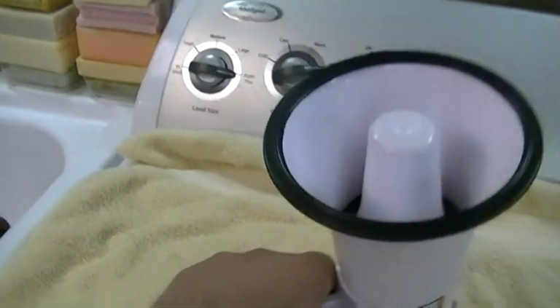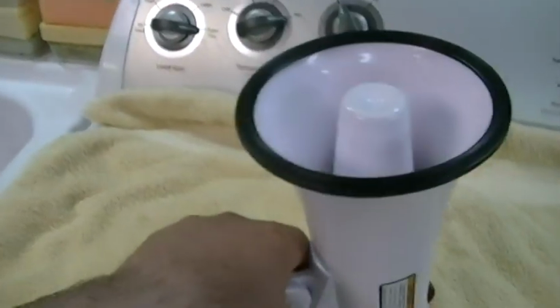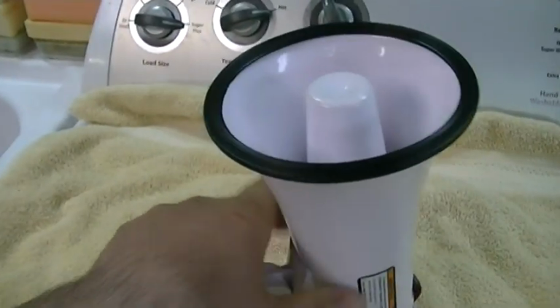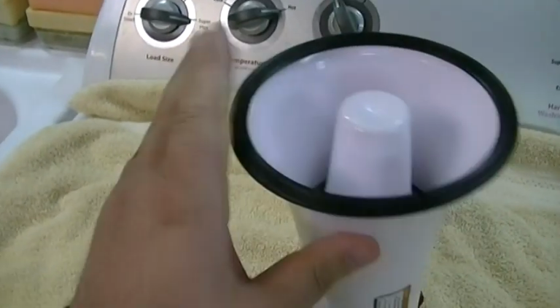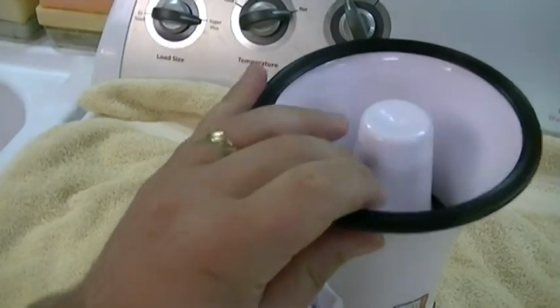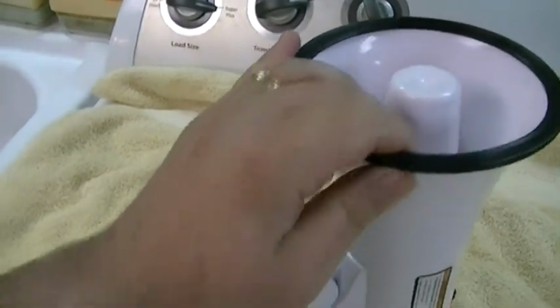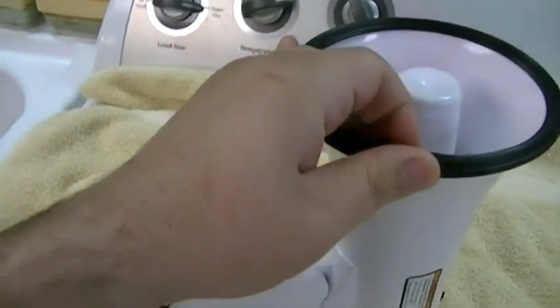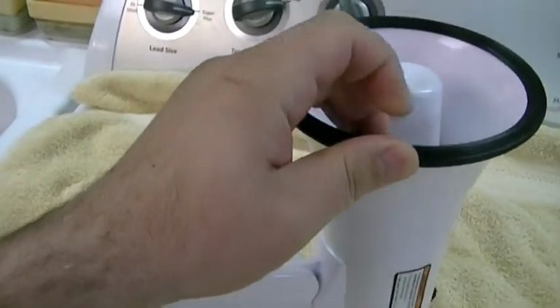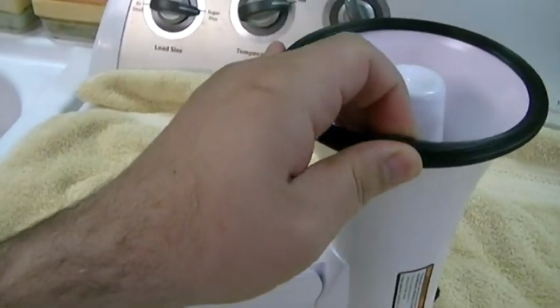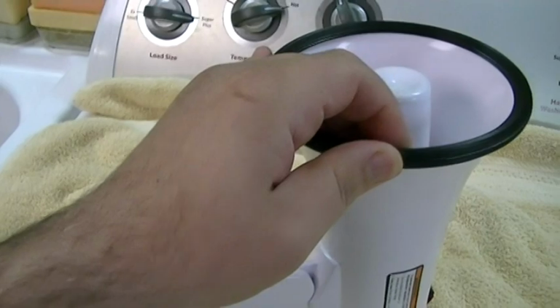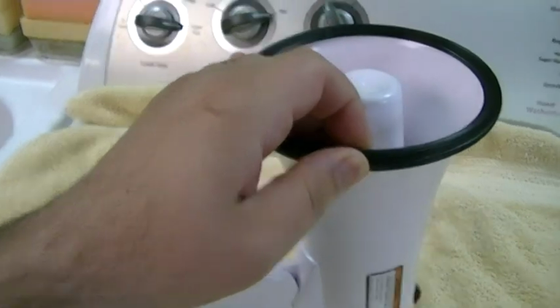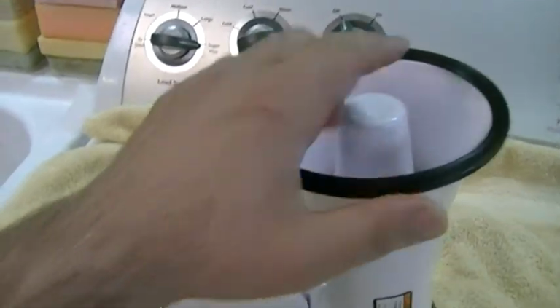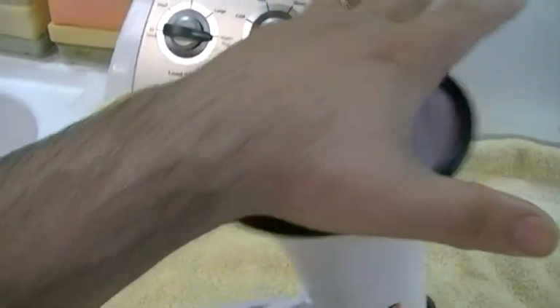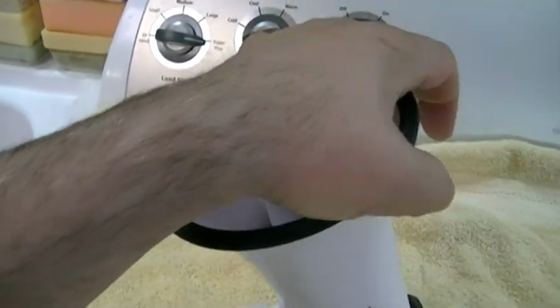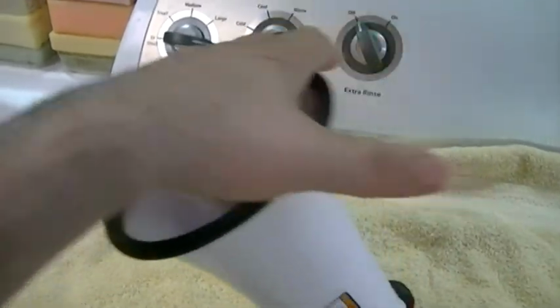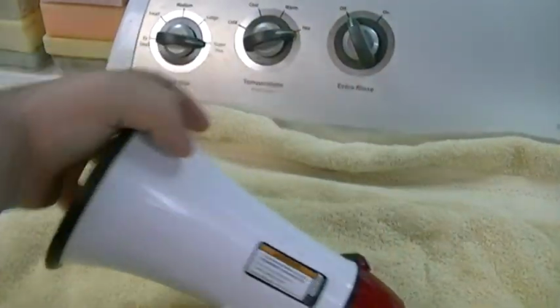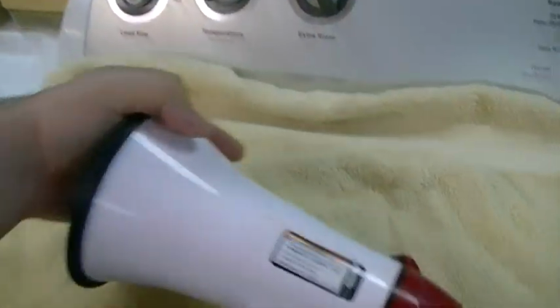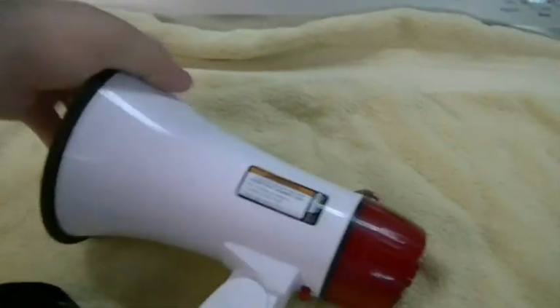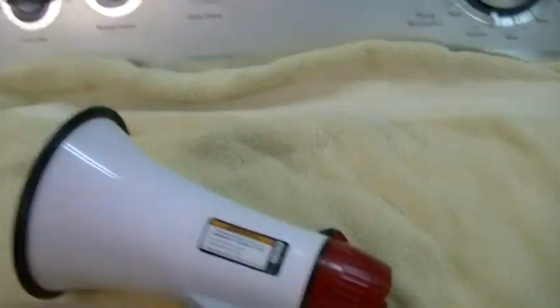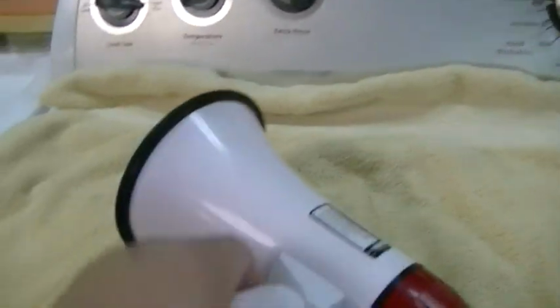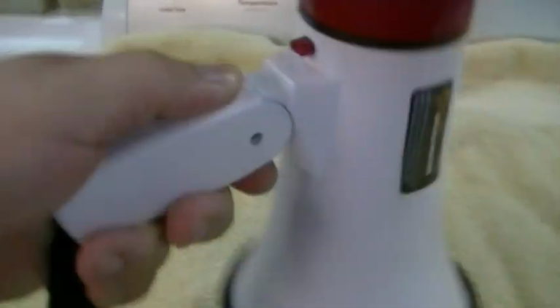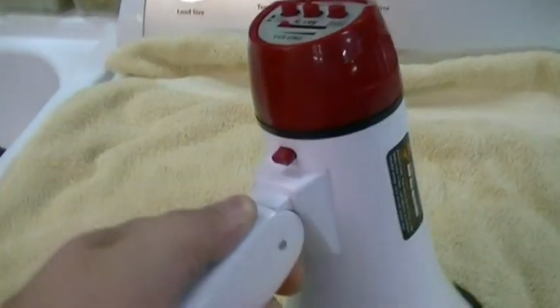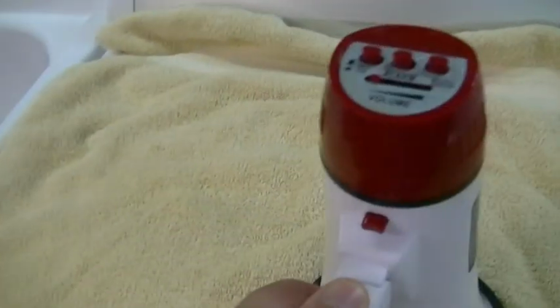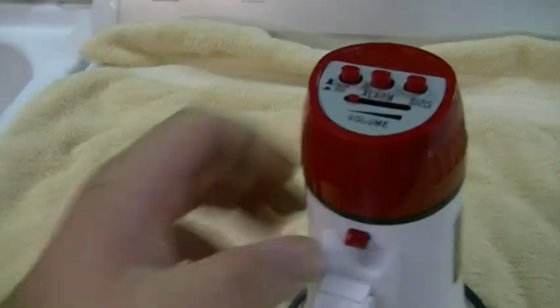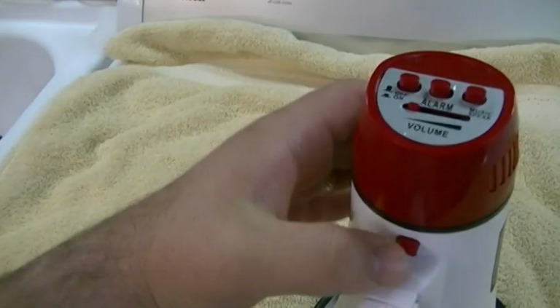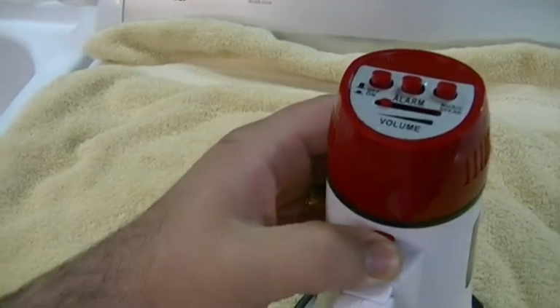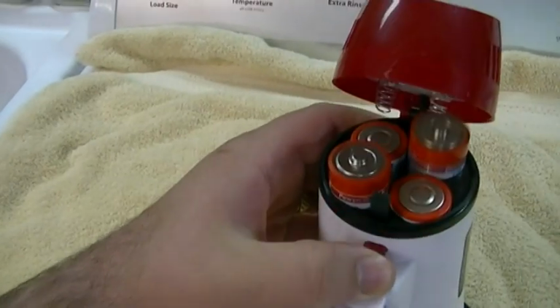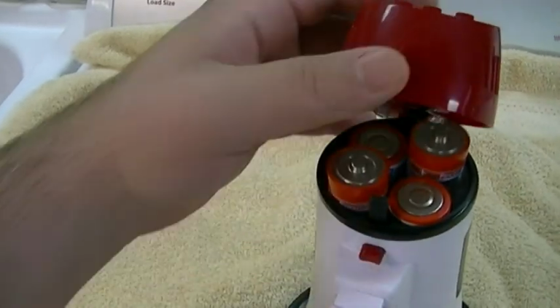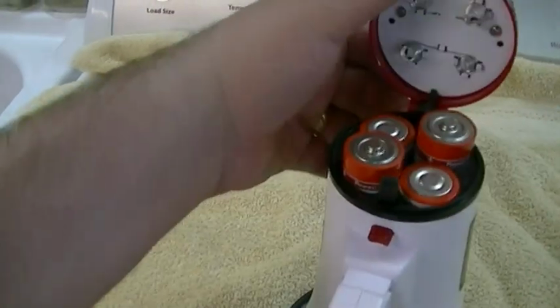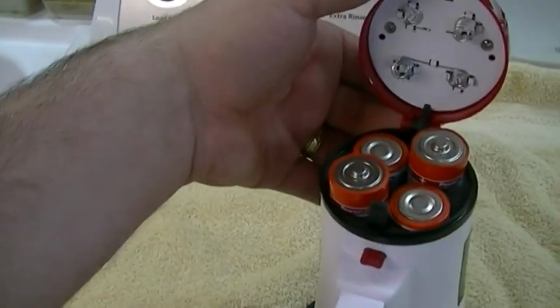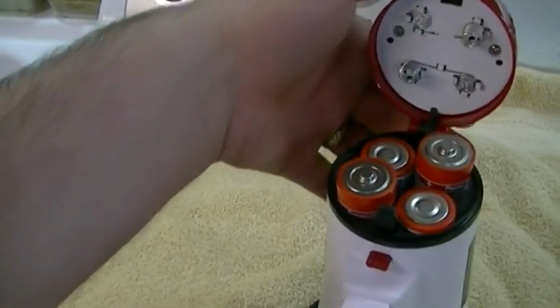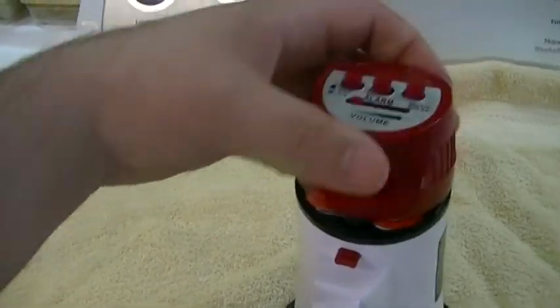It comes with a little rubber edge on the end of the megaphone. You do need four C batteries. You just press this thing, it pops up, and there's your batteries.